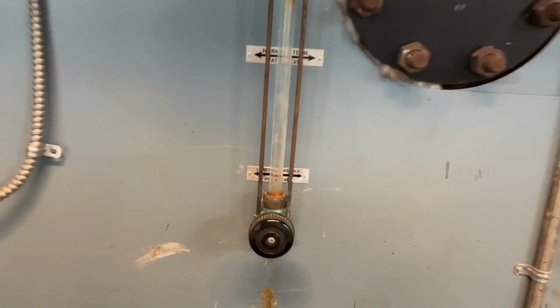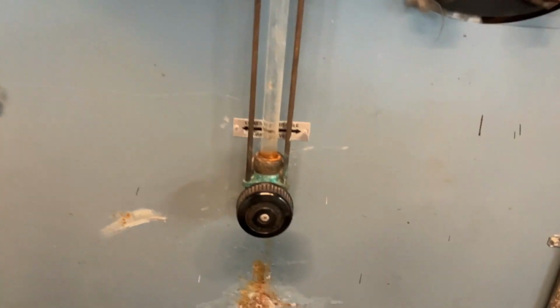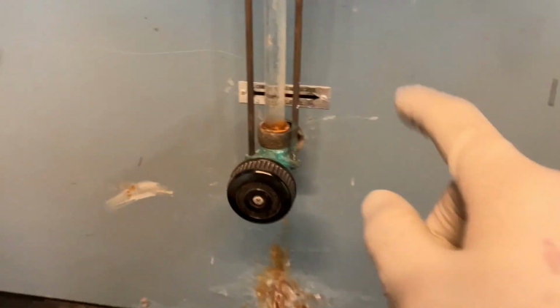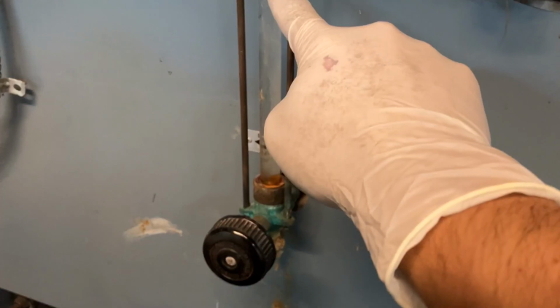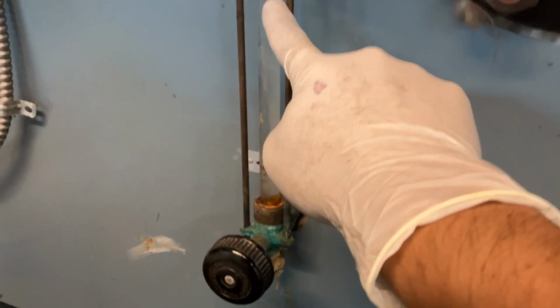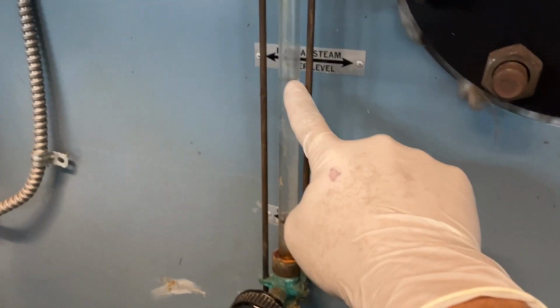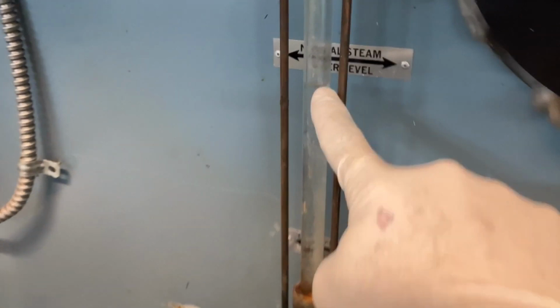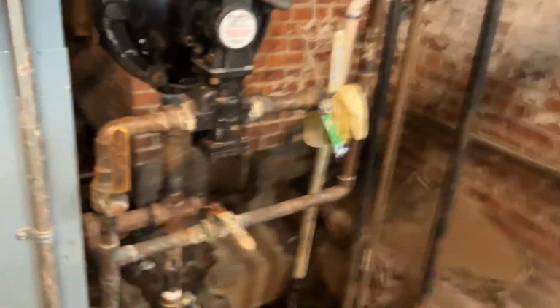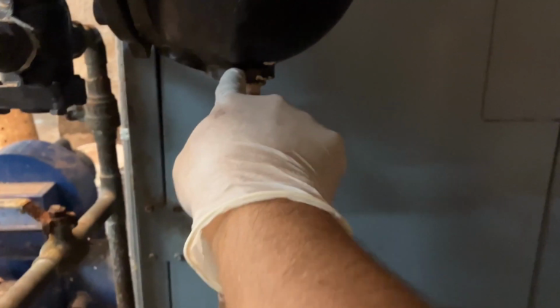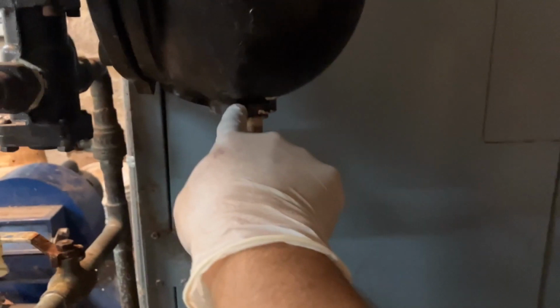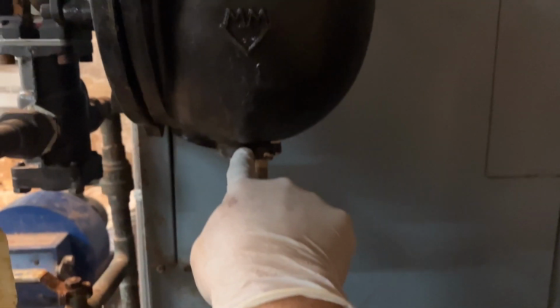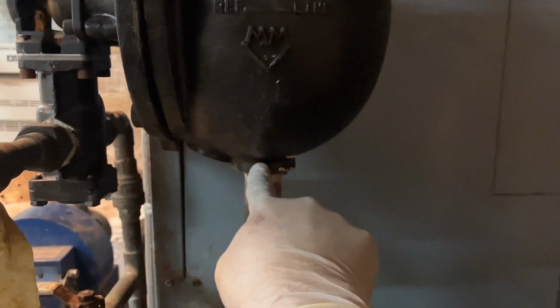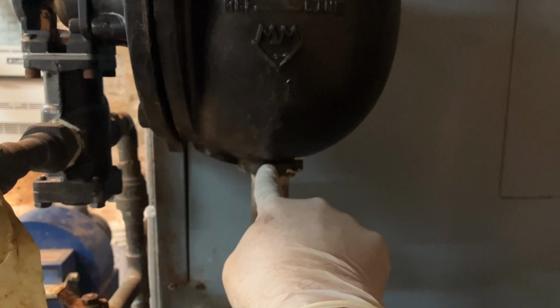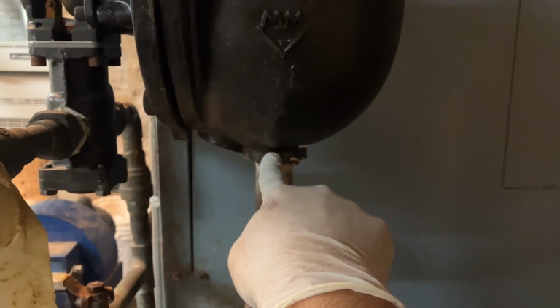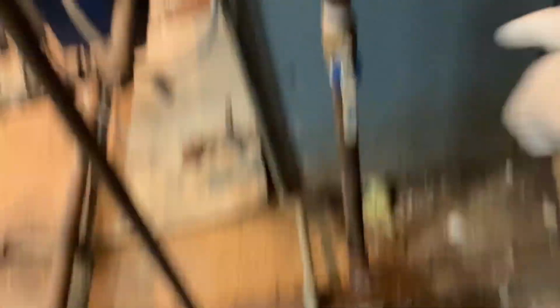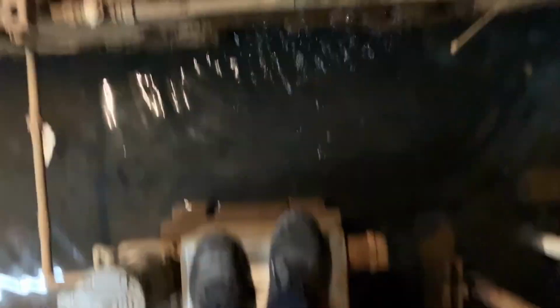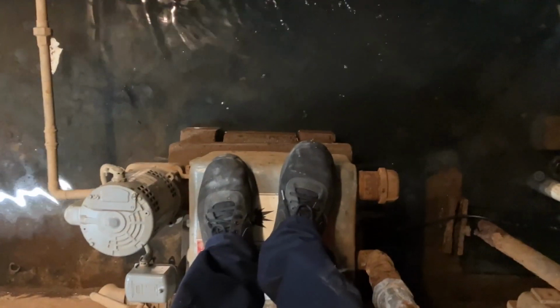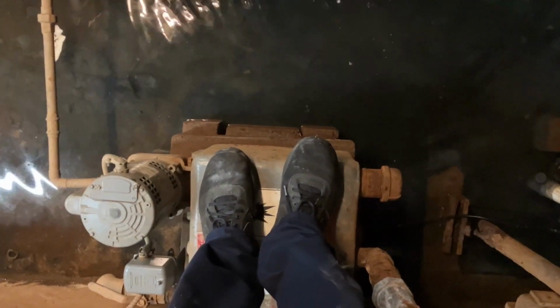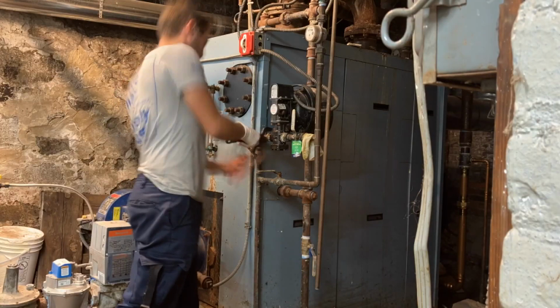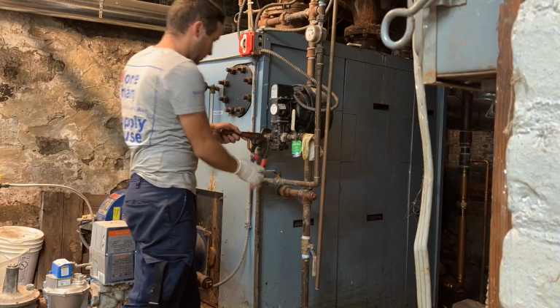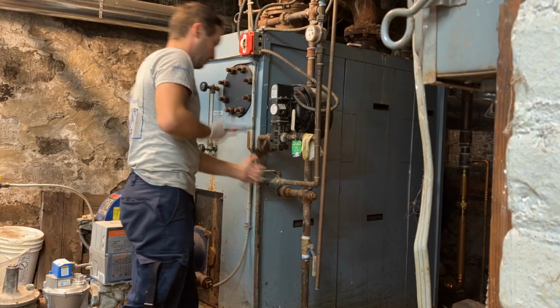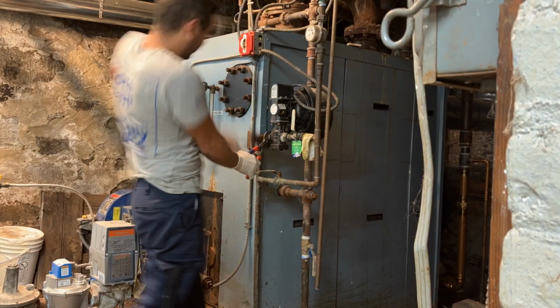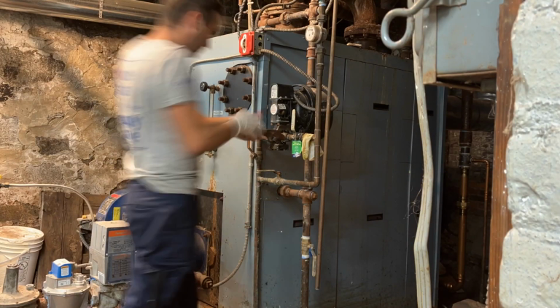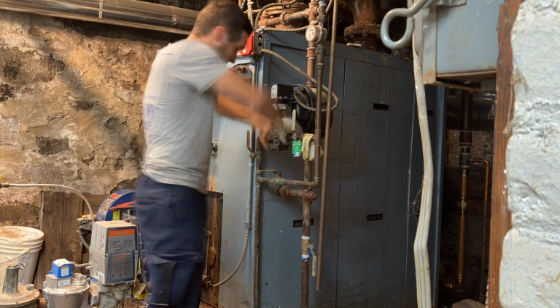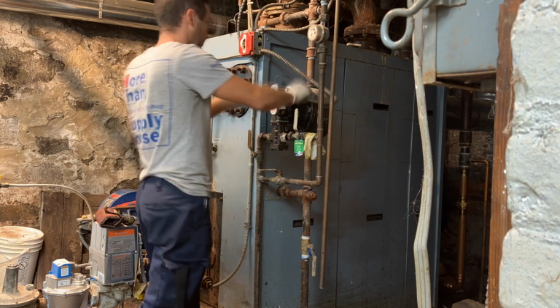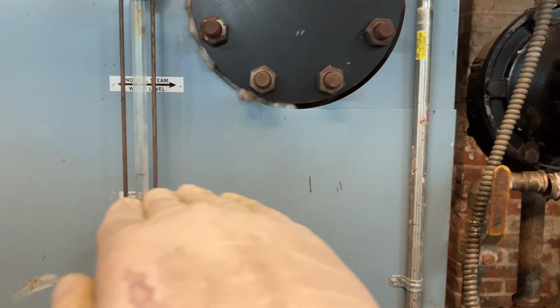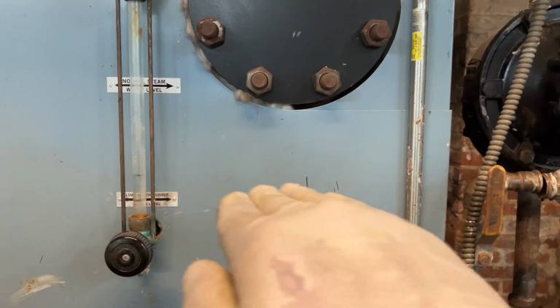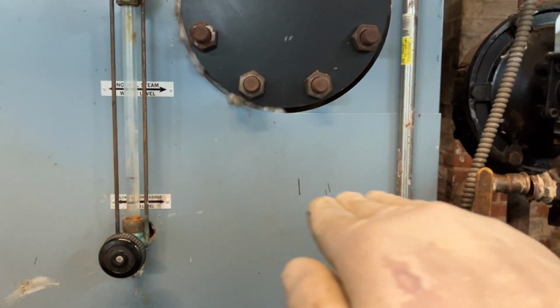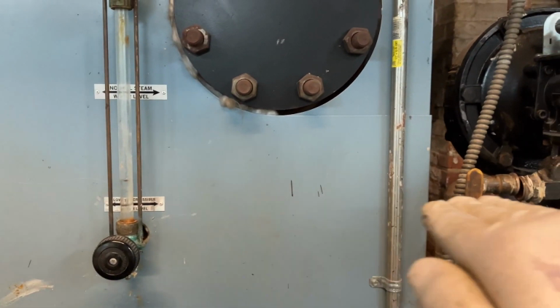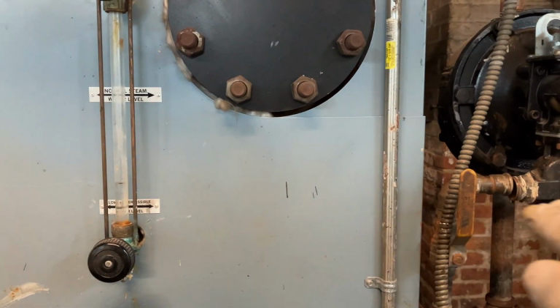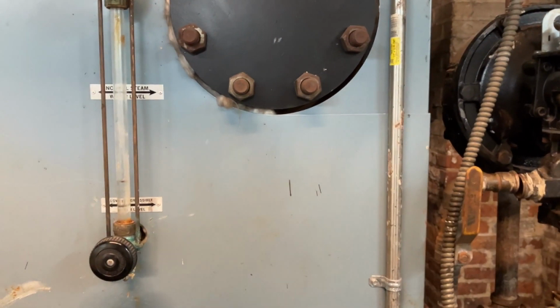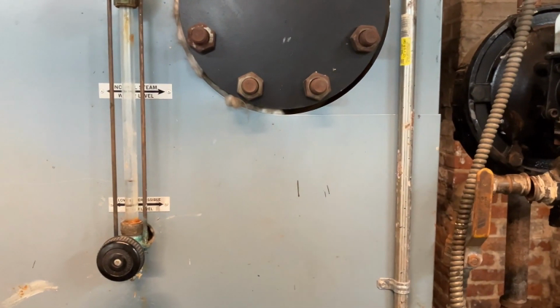I gotta get this water level to right about here. All right, that looks good enough.